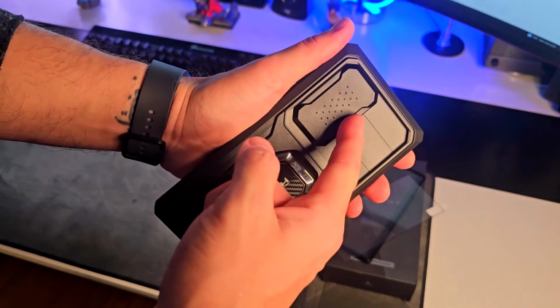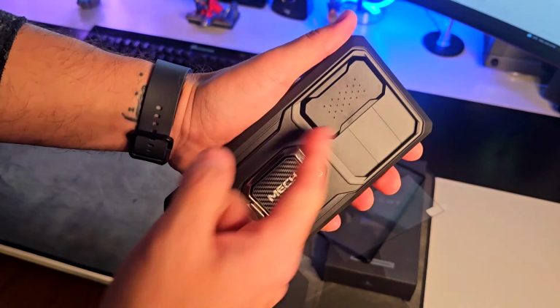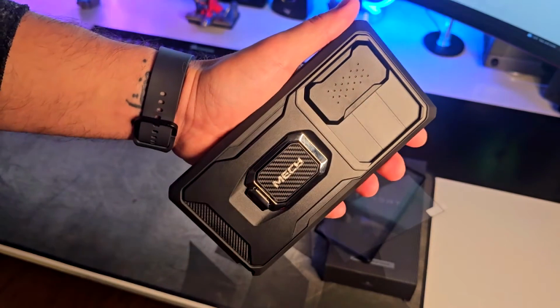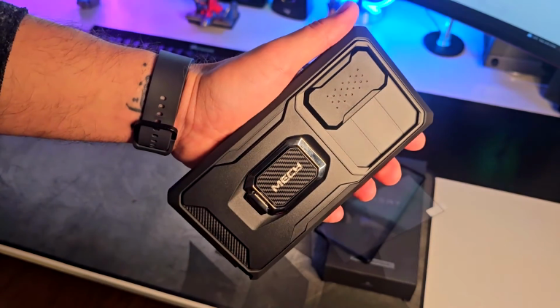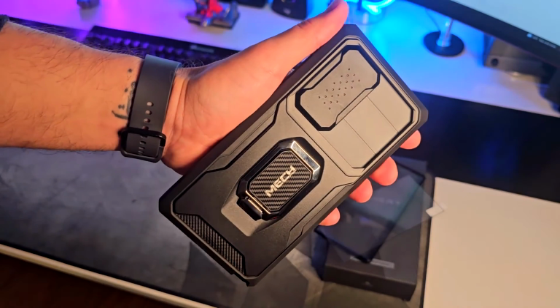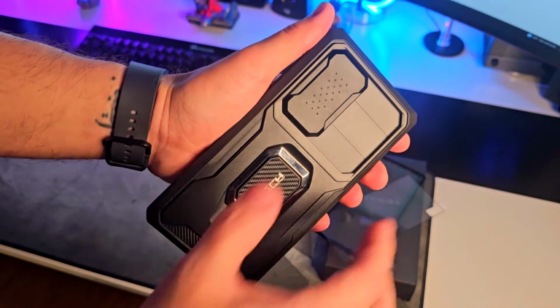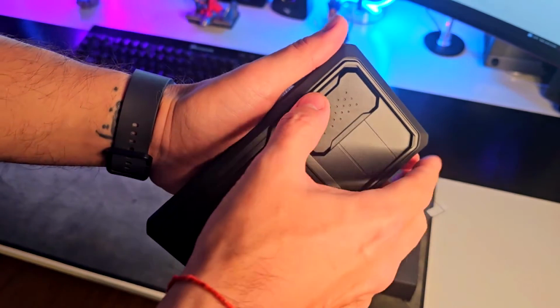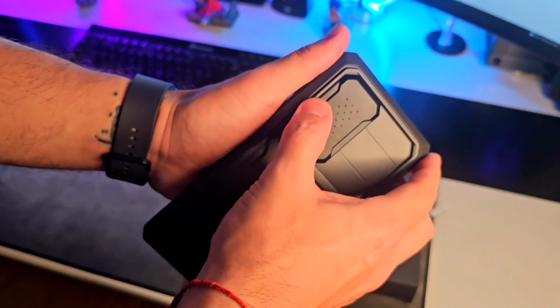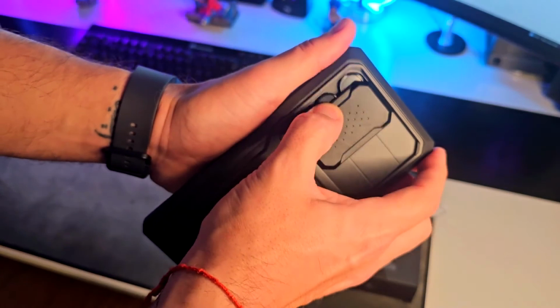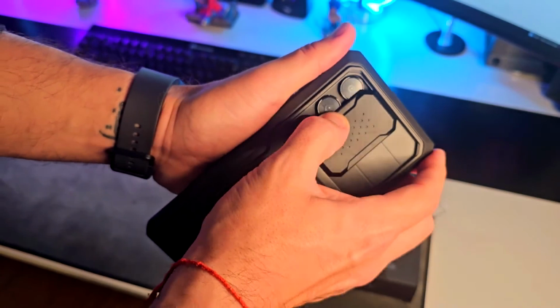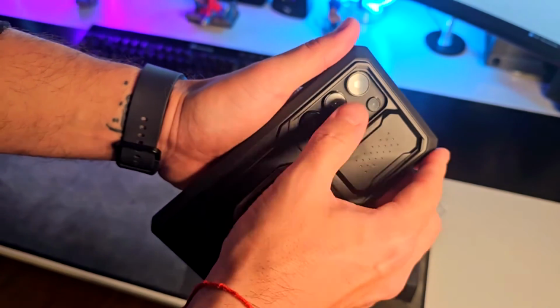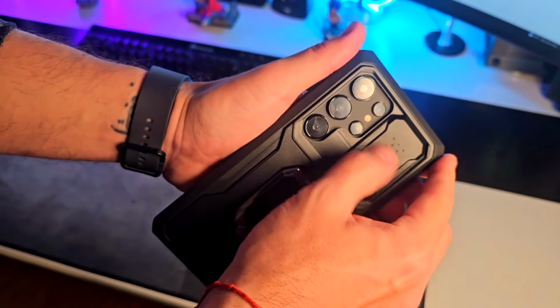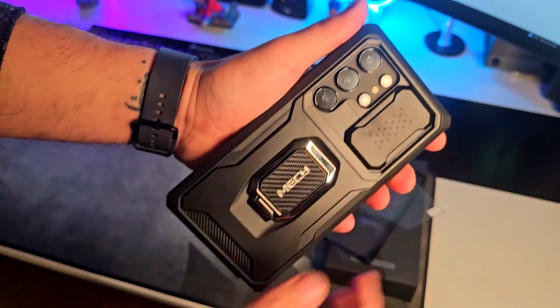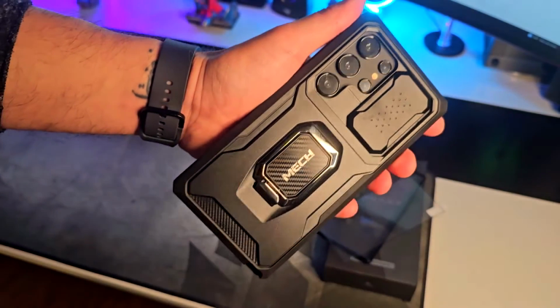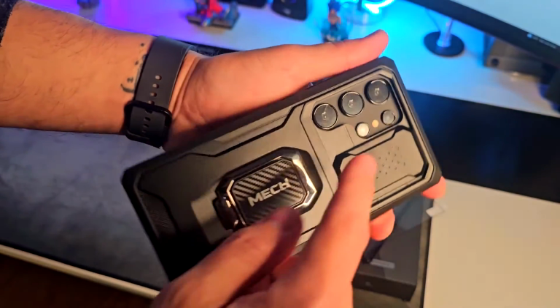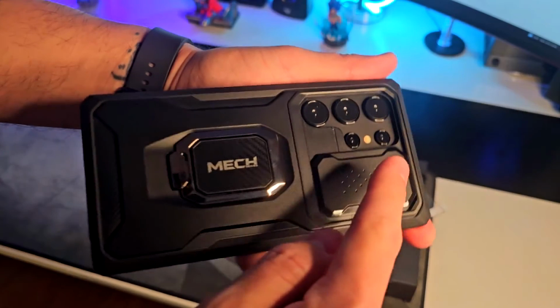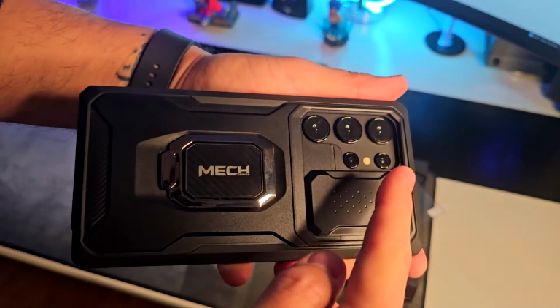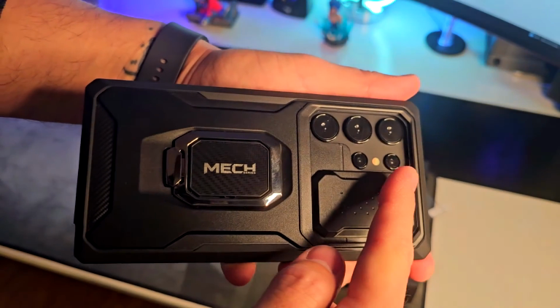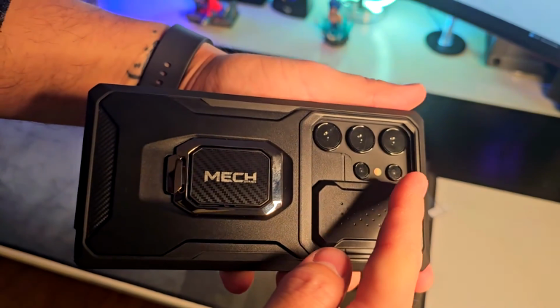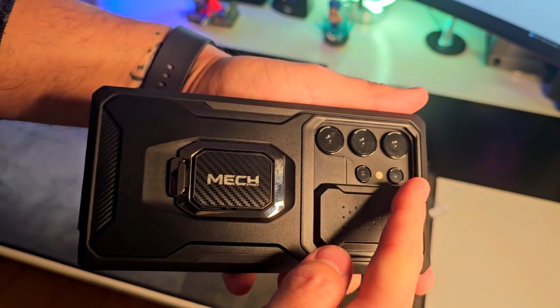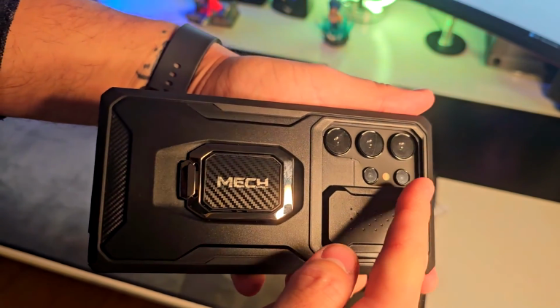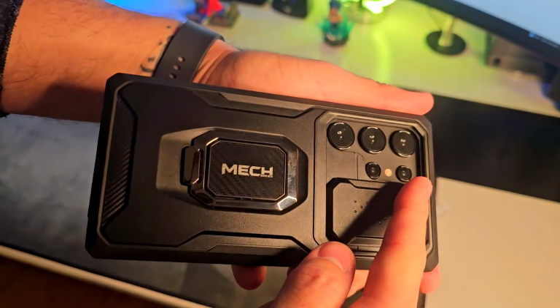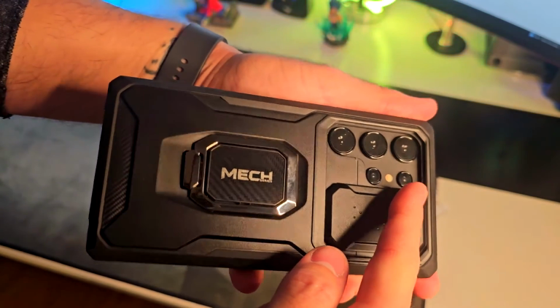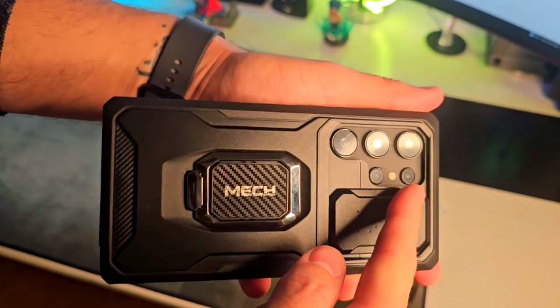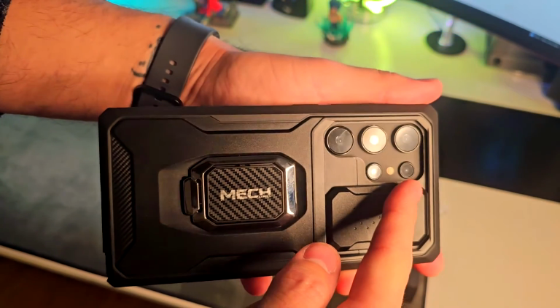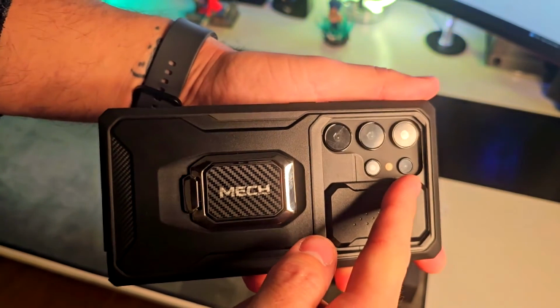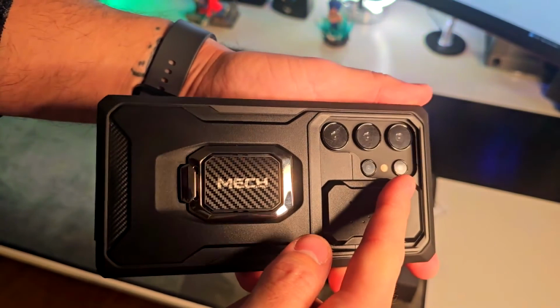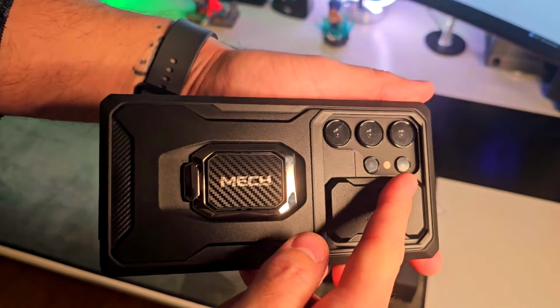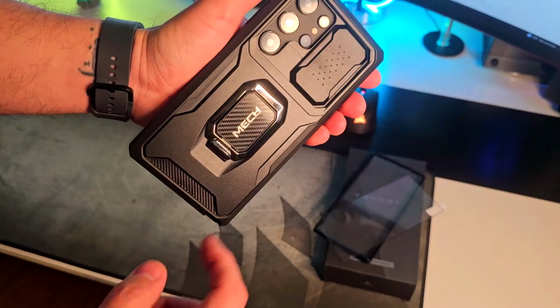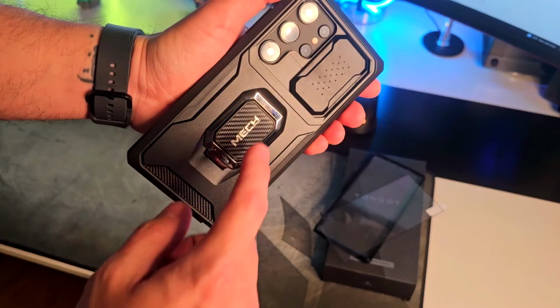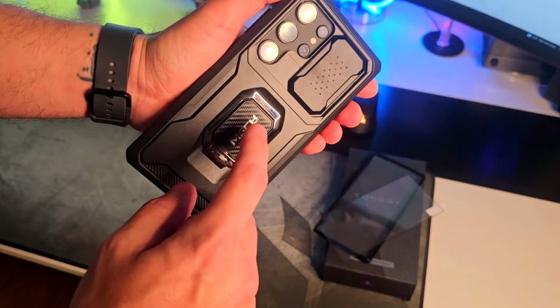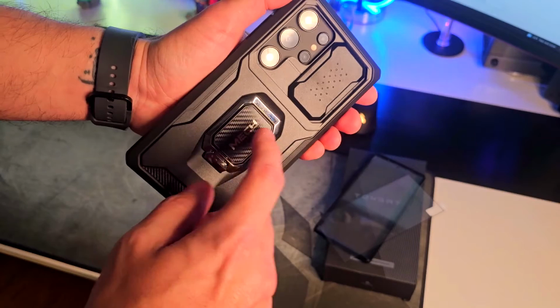On the back there's a protection lid for your camera, which I think is a really good feature to have, and the lenses are going to be protected inside of the case as you can see right here.